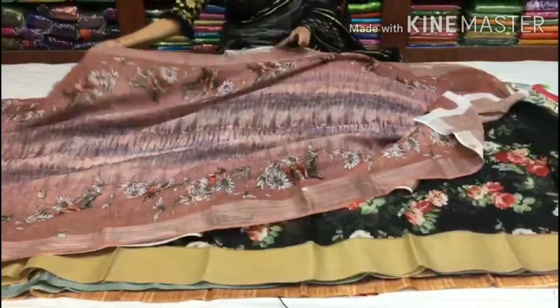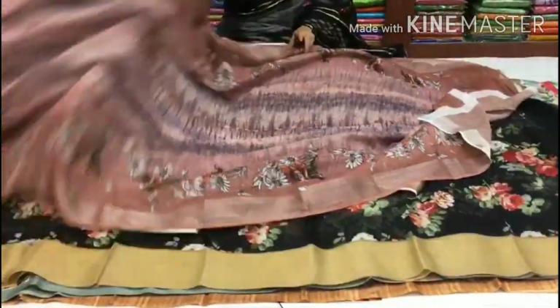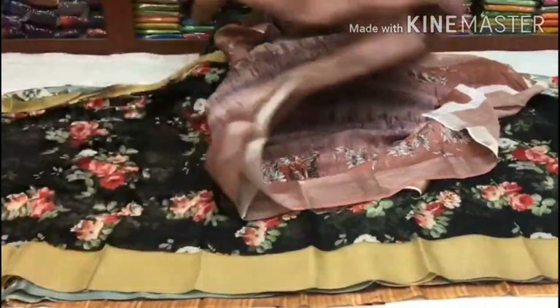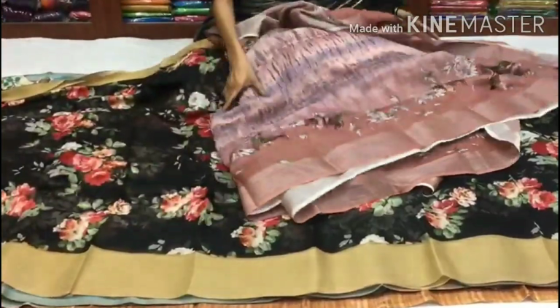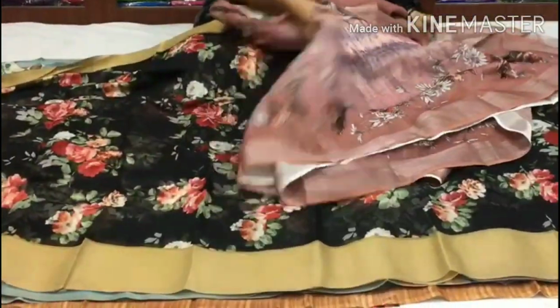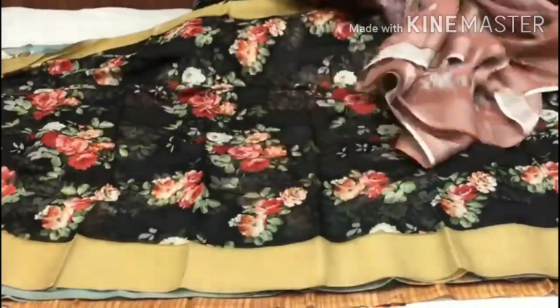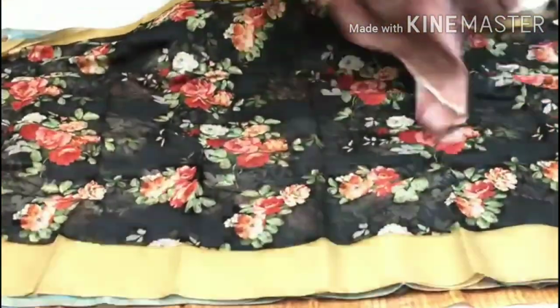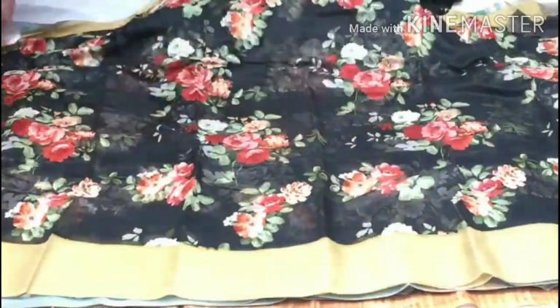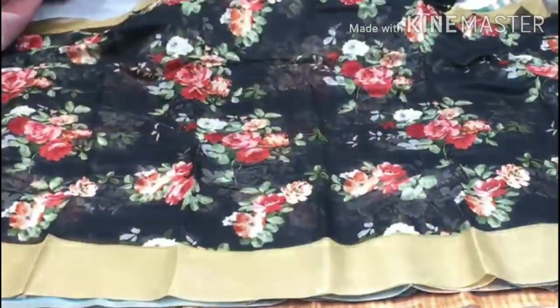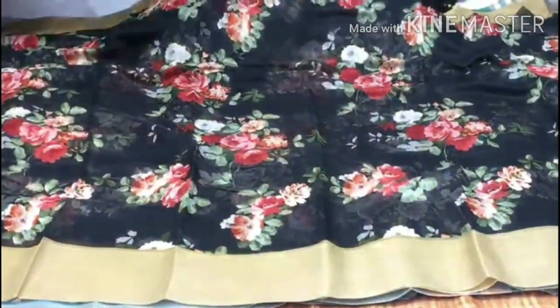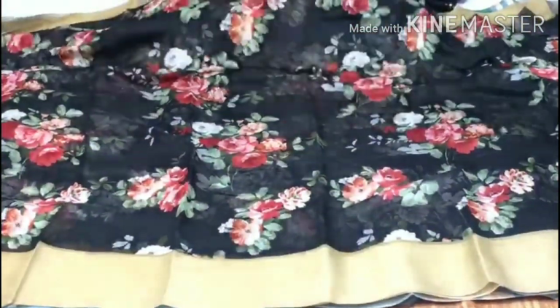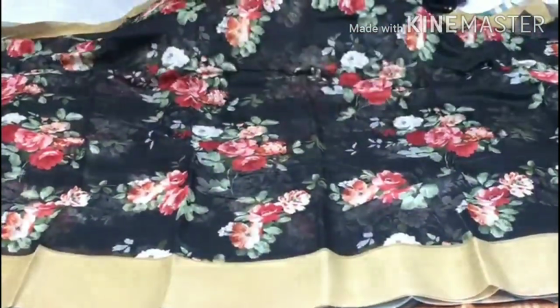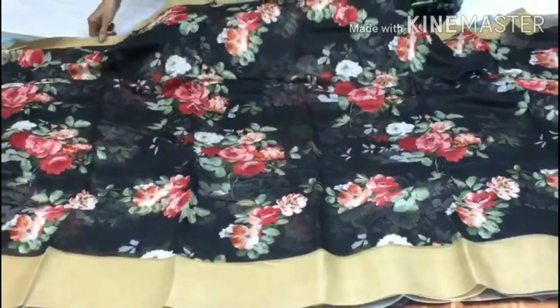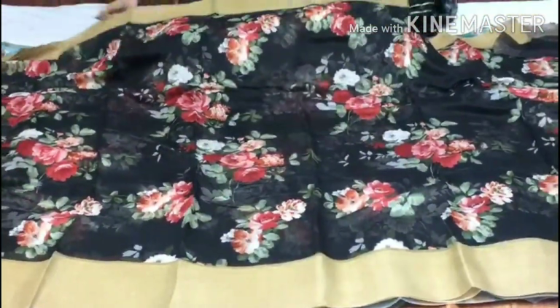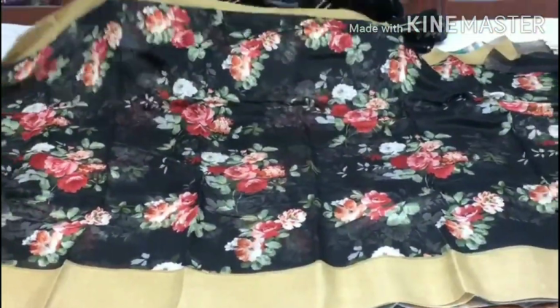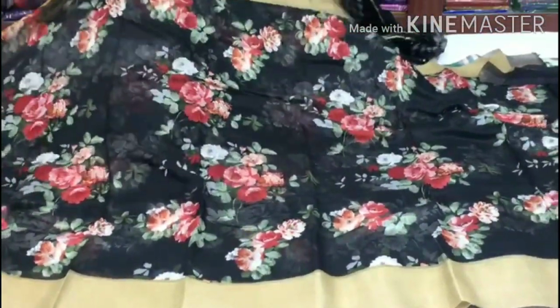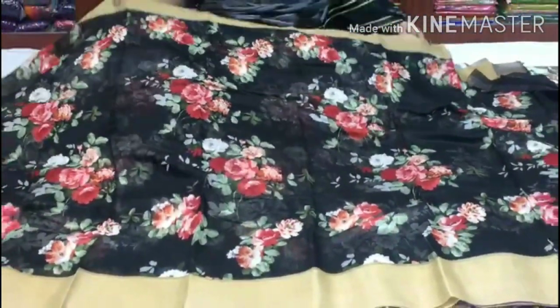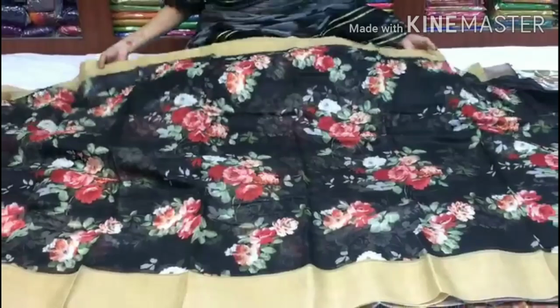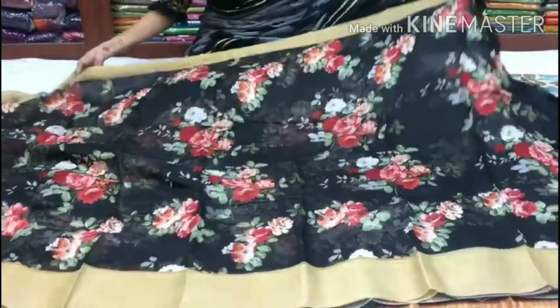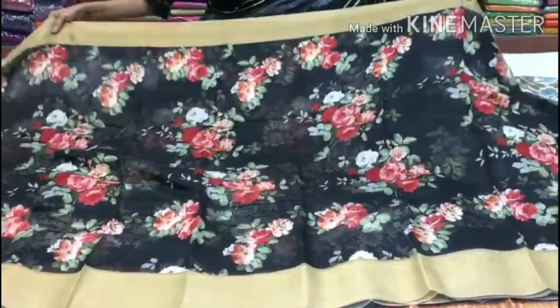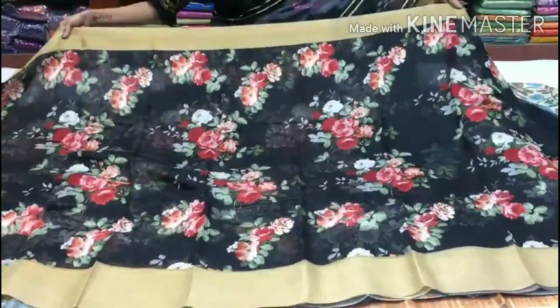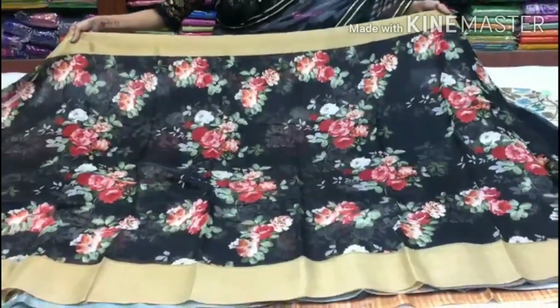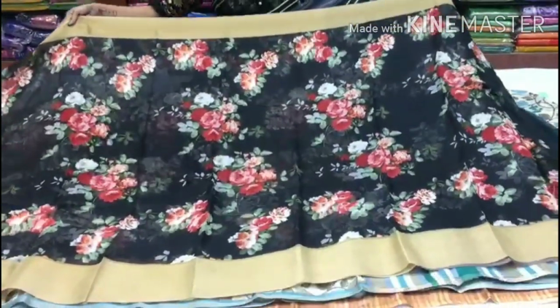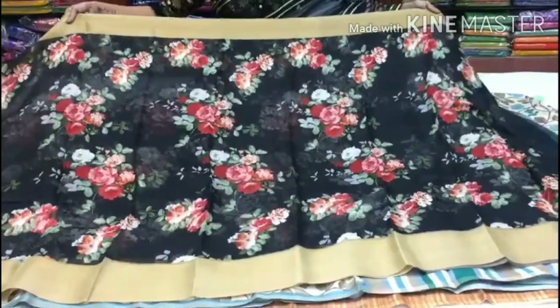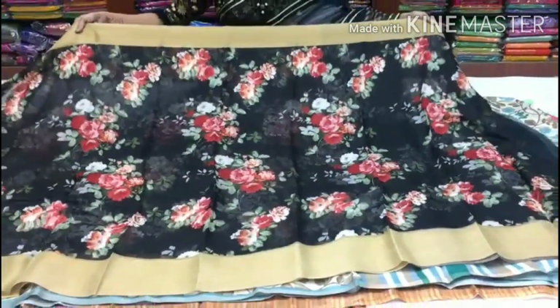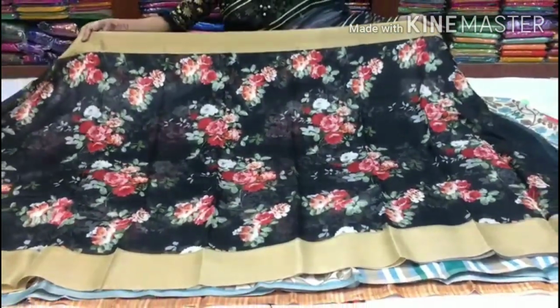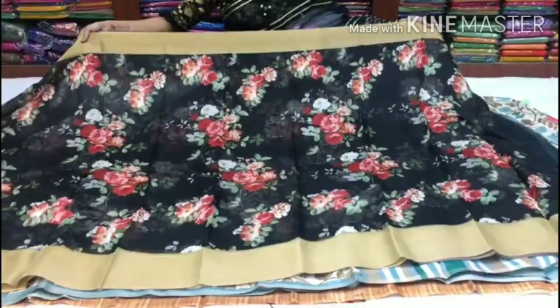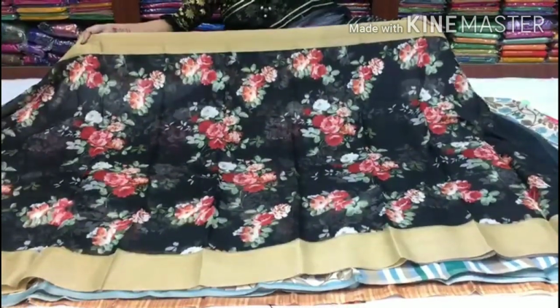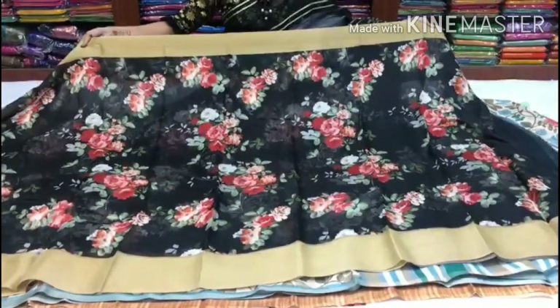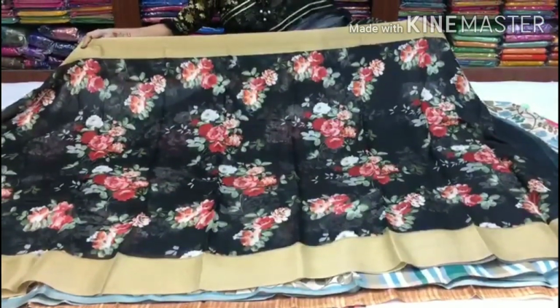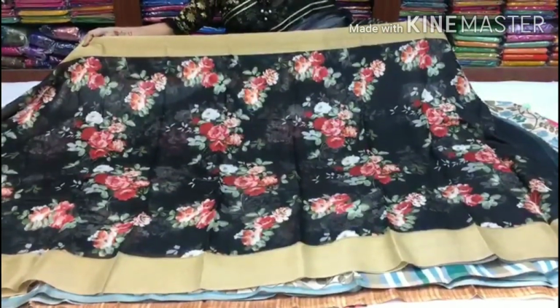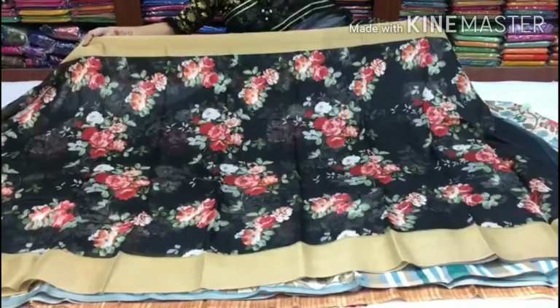Next, I will show a black color sari. This is a black color with a gold color border on two sides. The red and white color also has a gold color border.